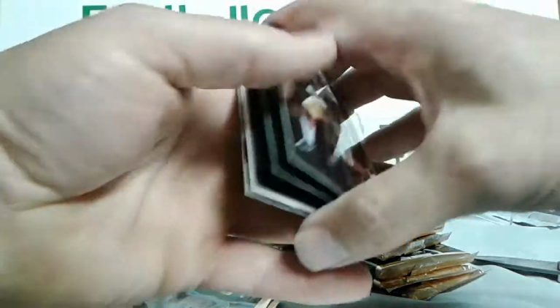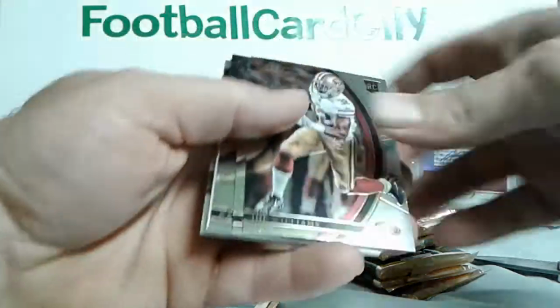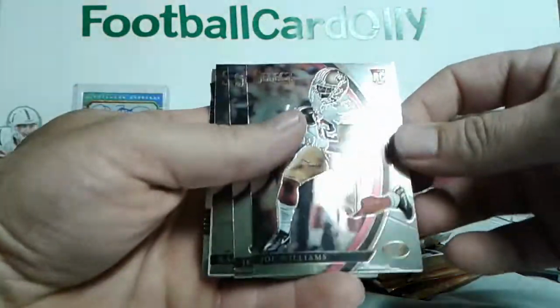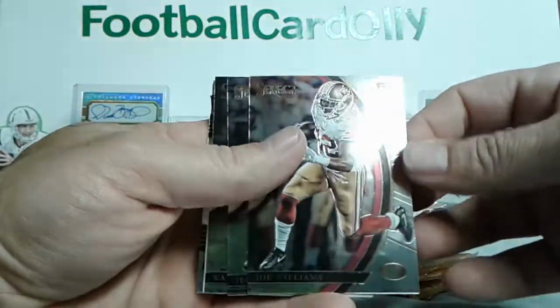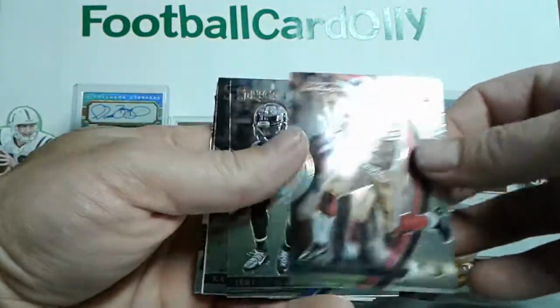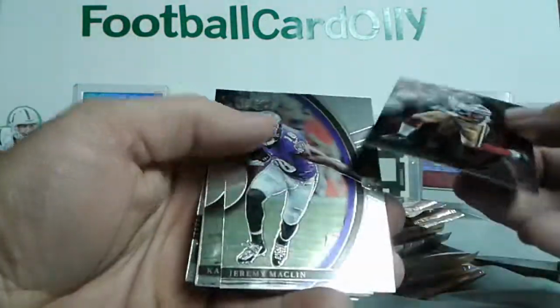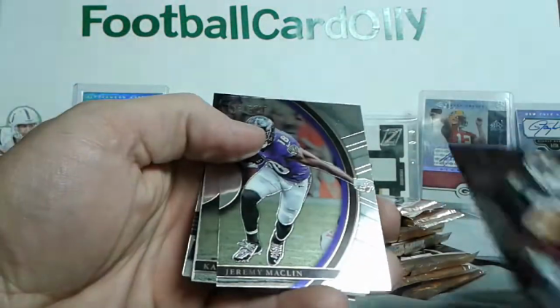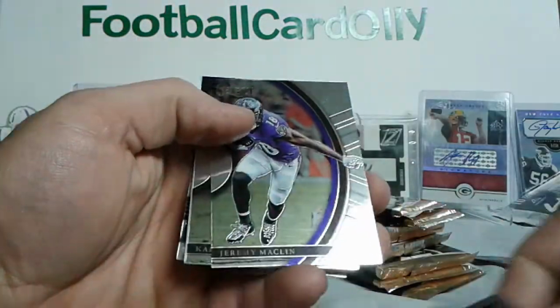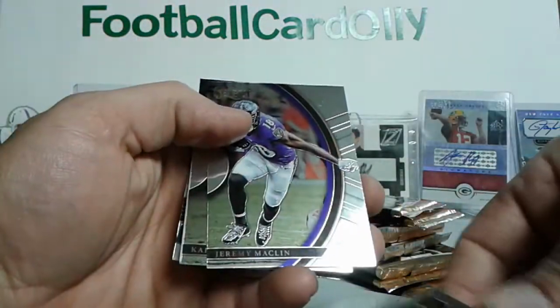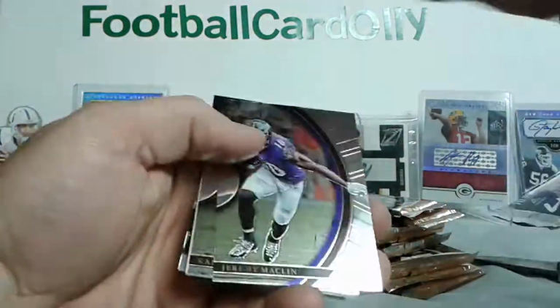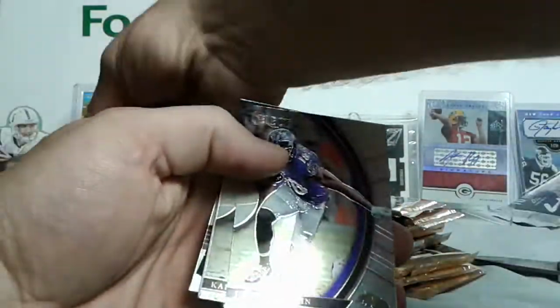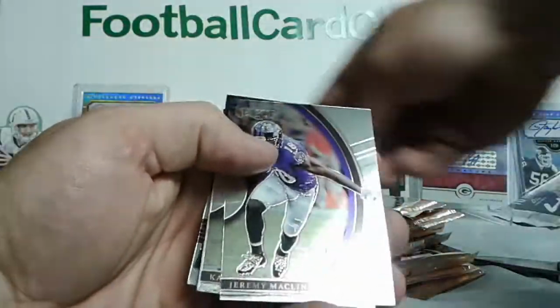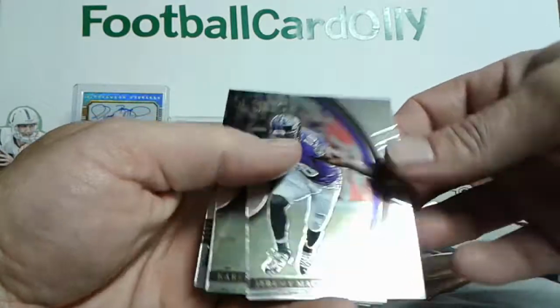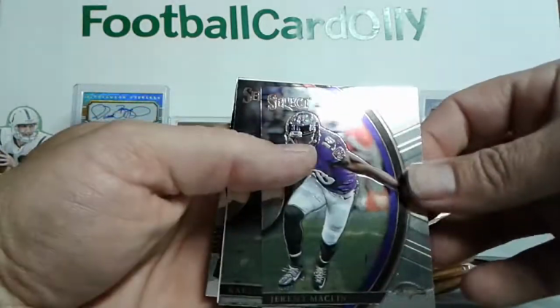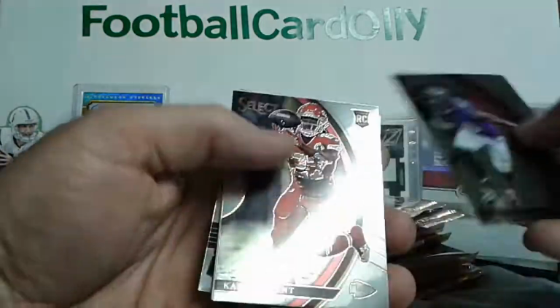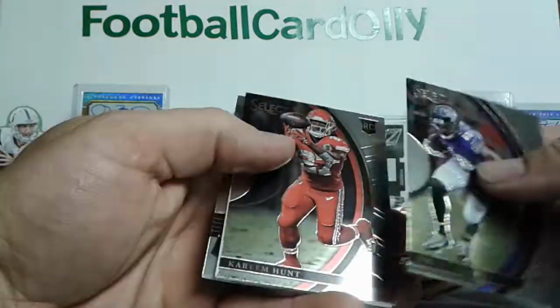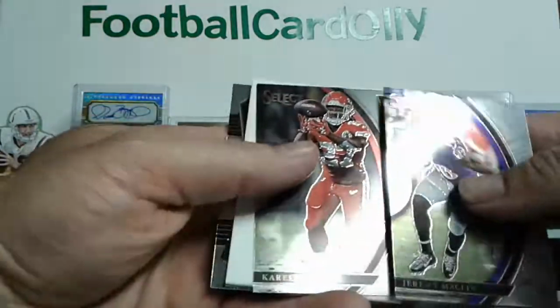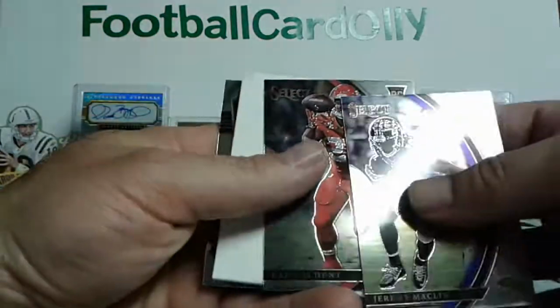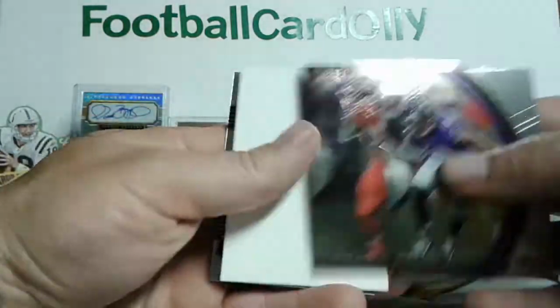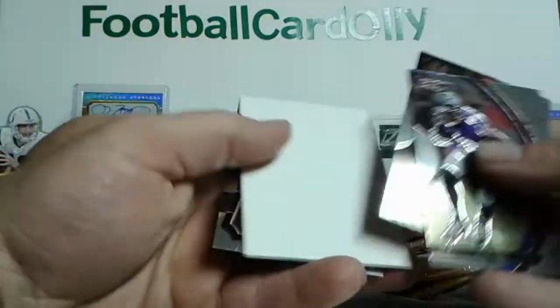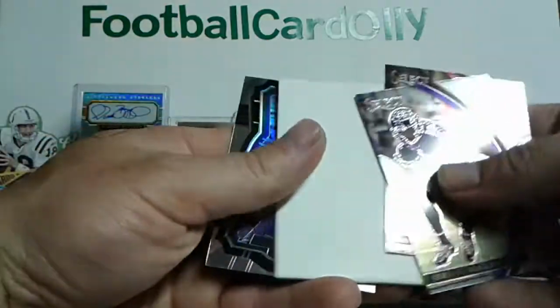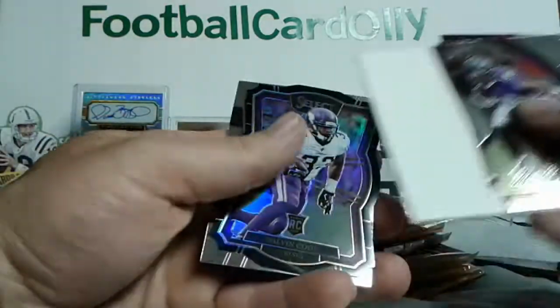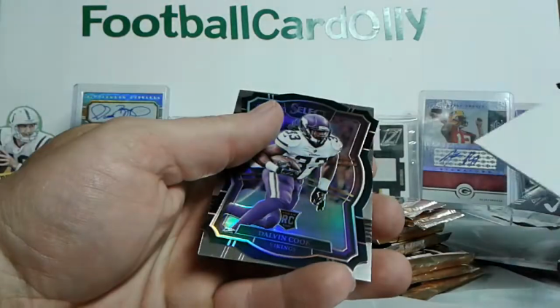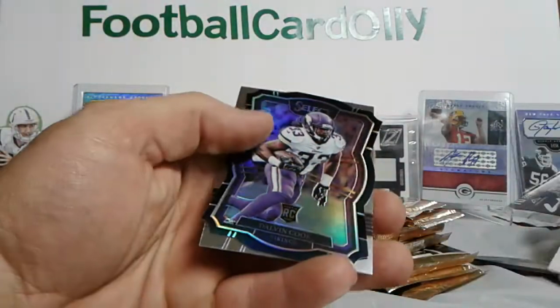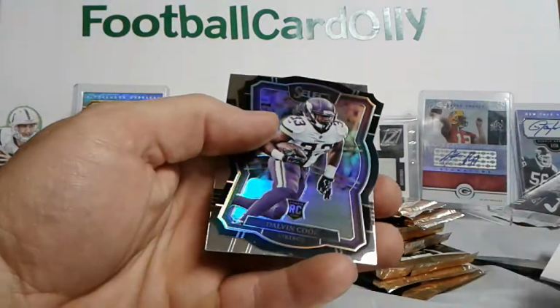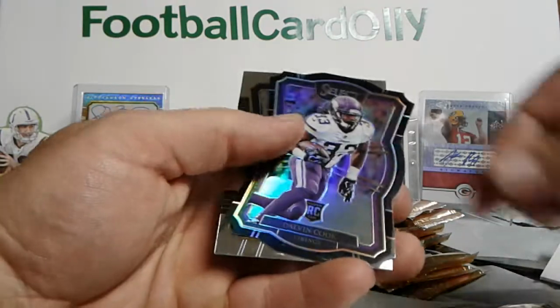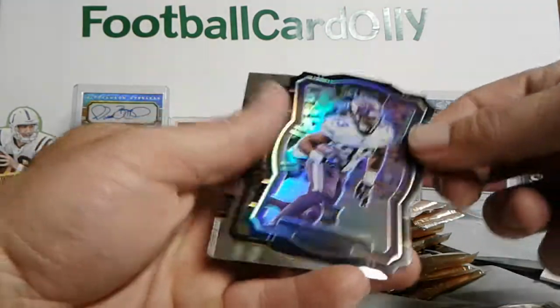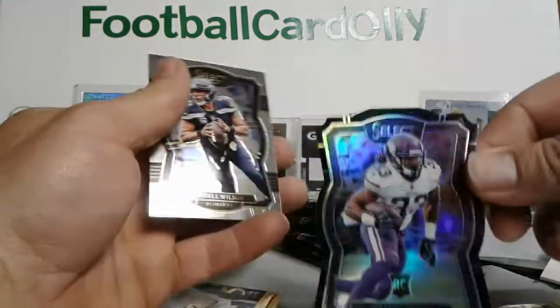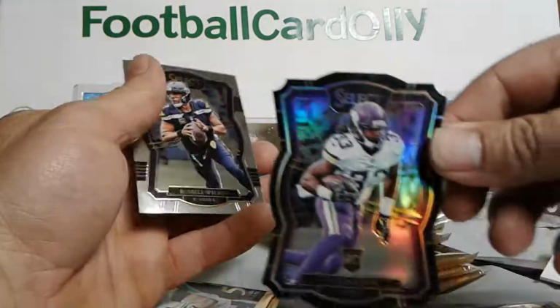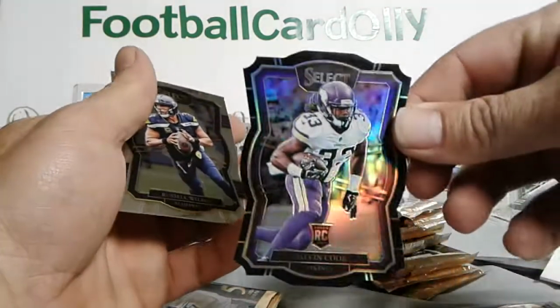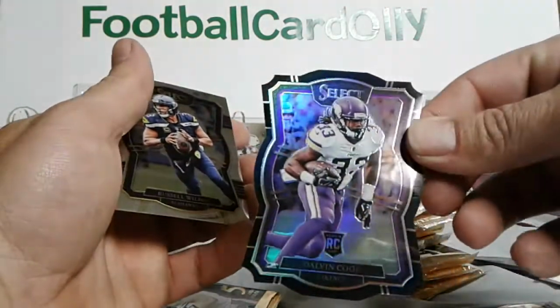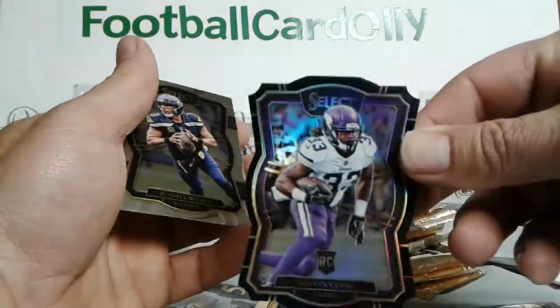Die-cut. Joe Williams rookie, Jeremy Macklin, Kareem Hunt rookie — filler. Dalvin Cook.